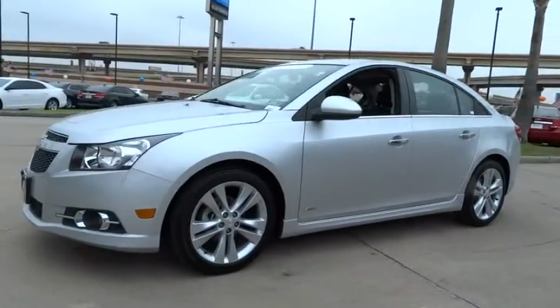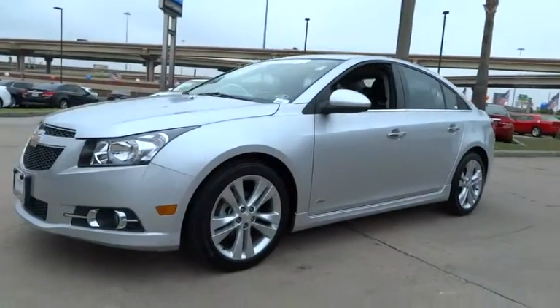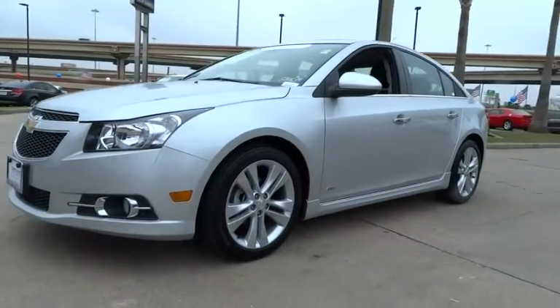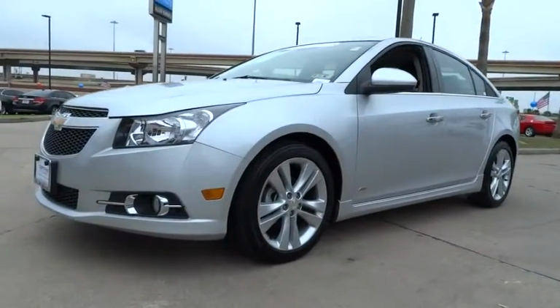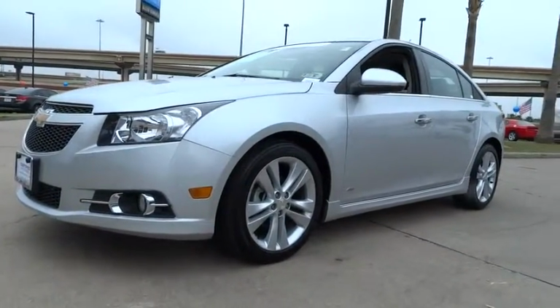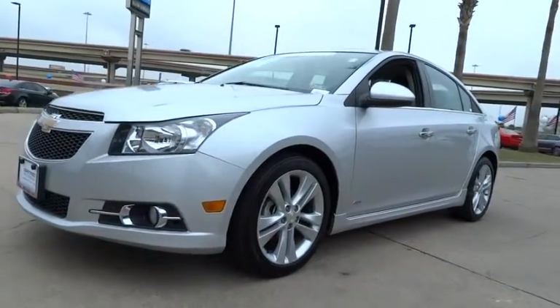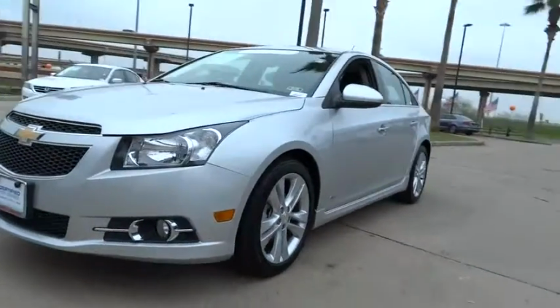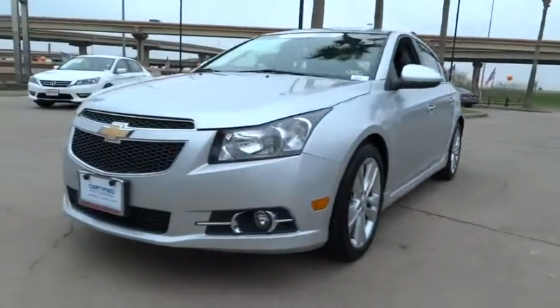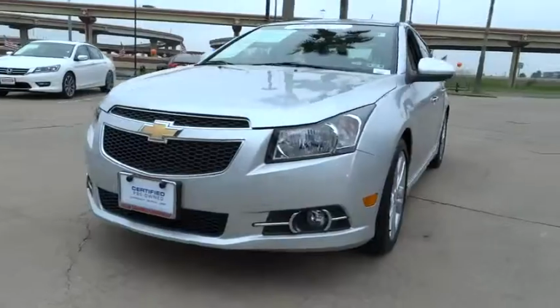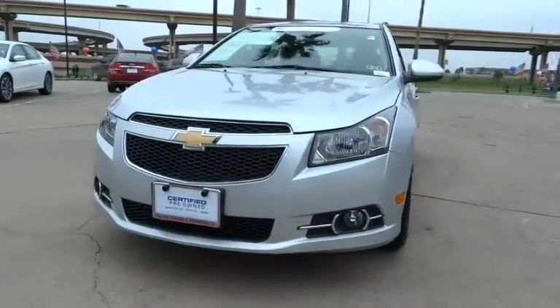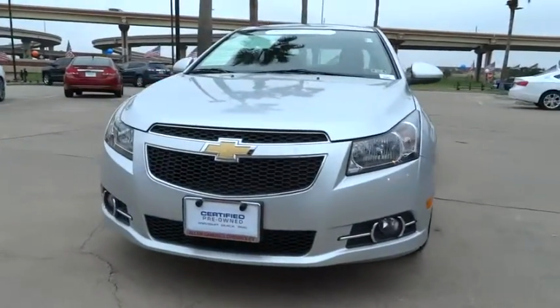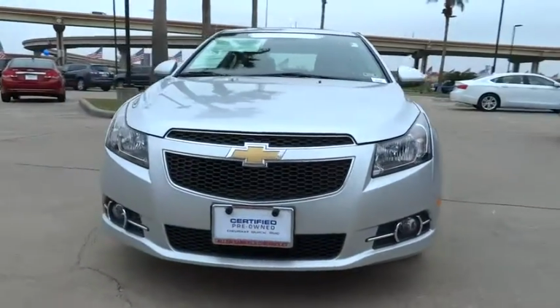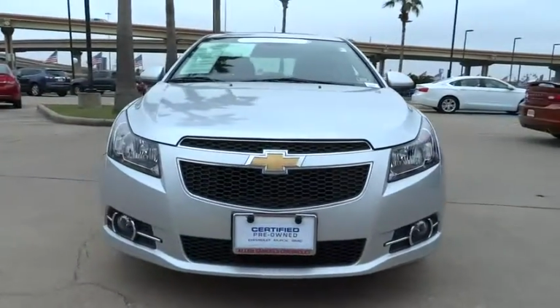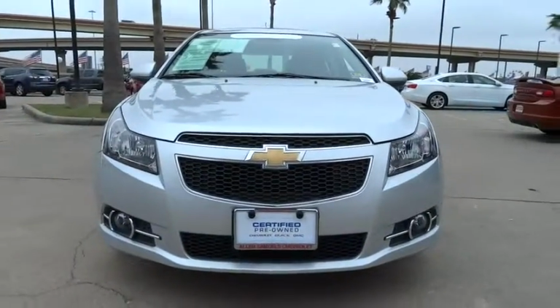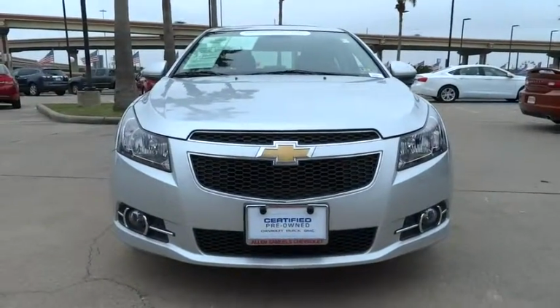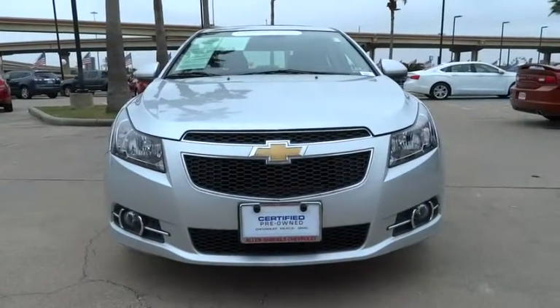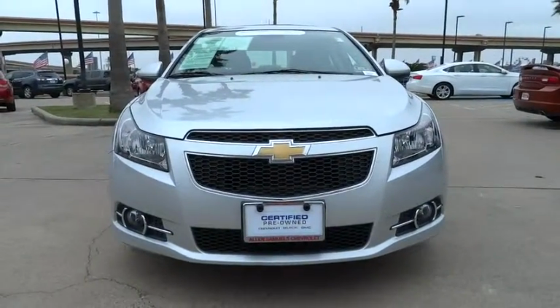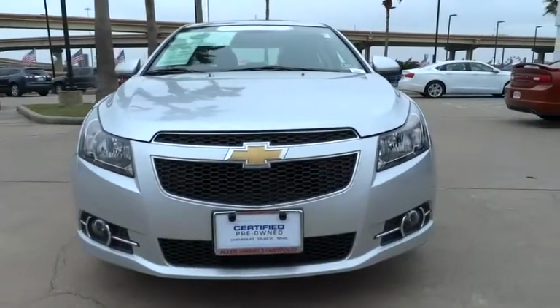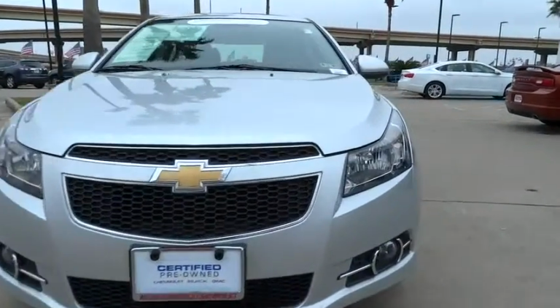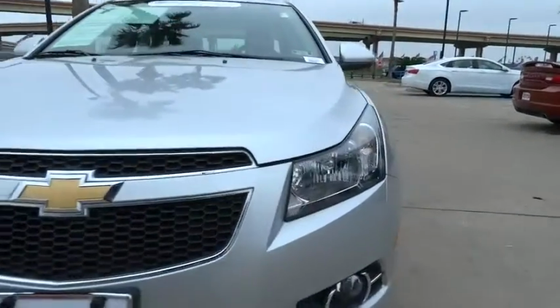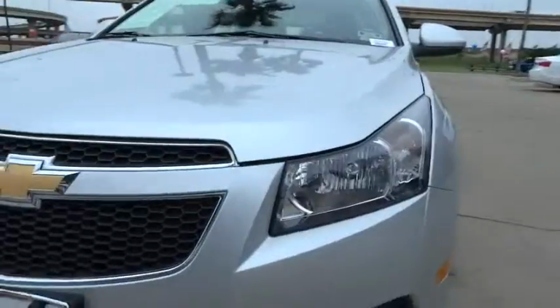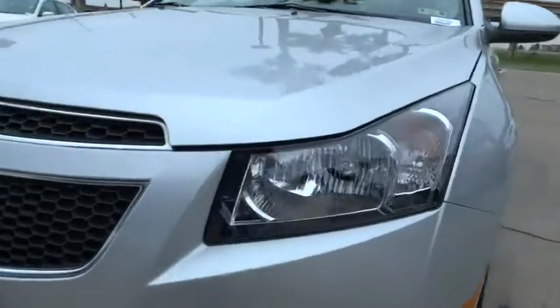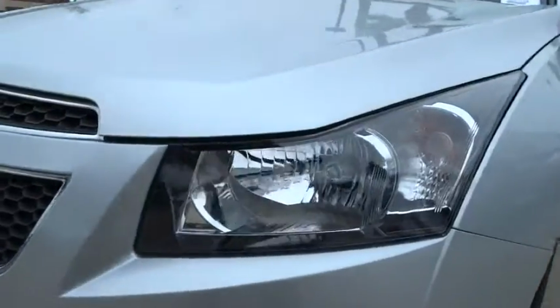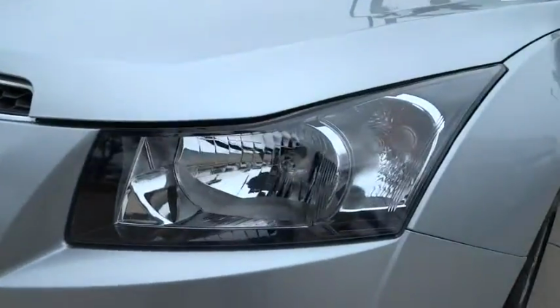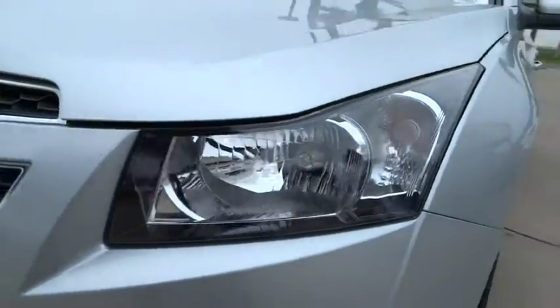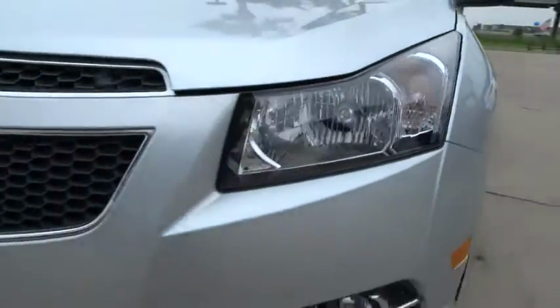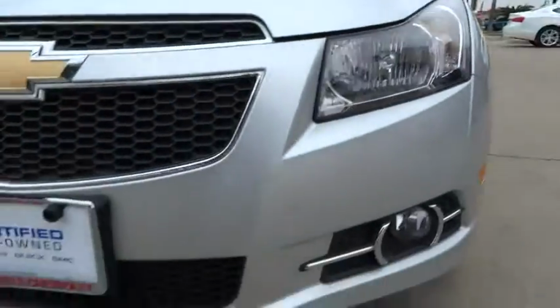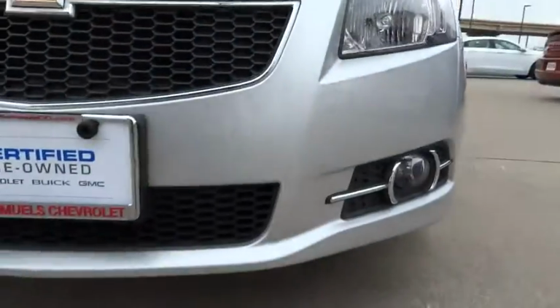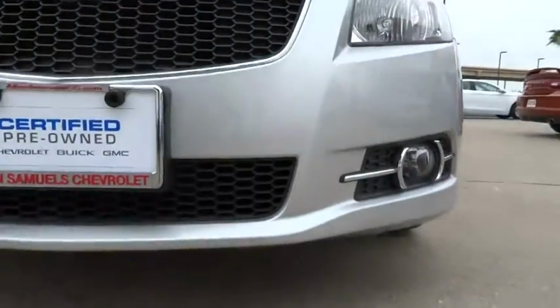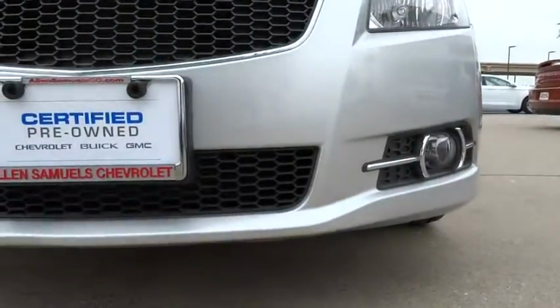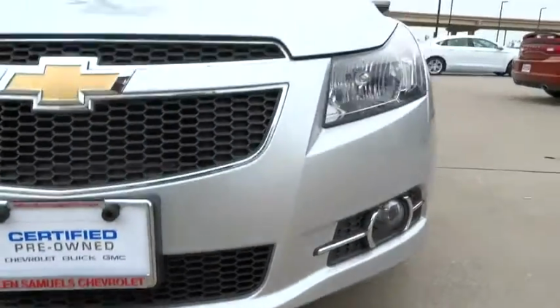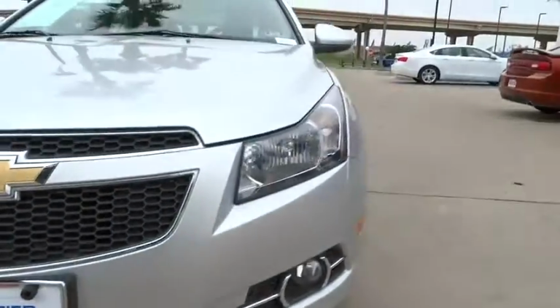Auto dimming rear view mirror, PPO, aluminum wheels, keyless start, keyless entry, four-wheel disc brakes, cruise control, rear defrost, premium sound system, AM FM stereo radio, climate control.